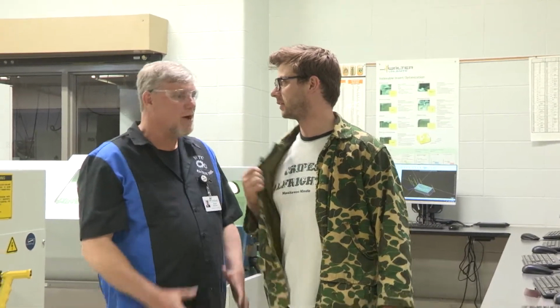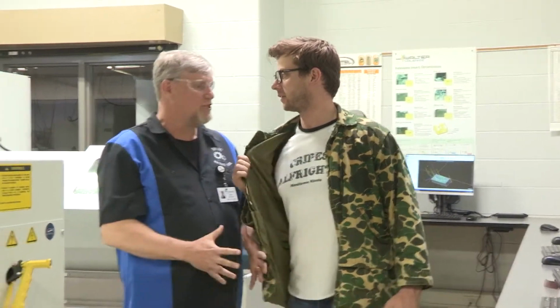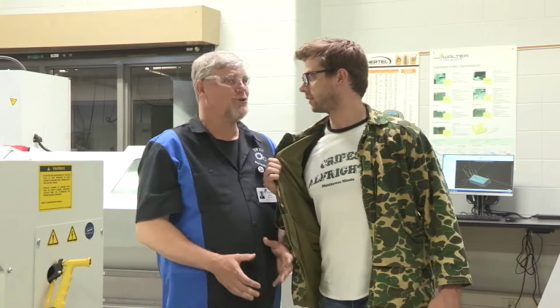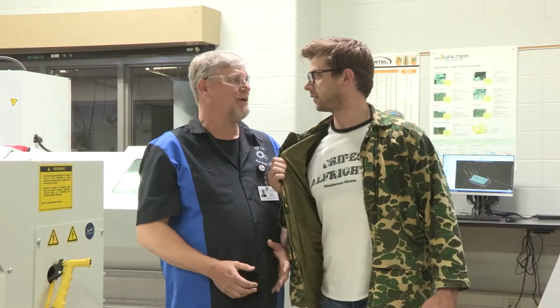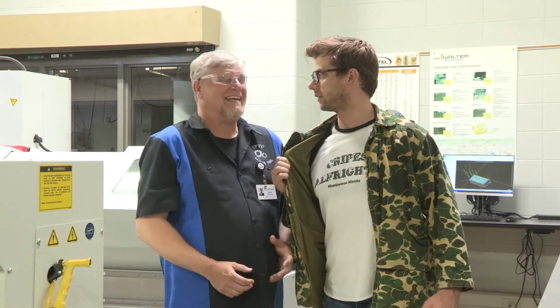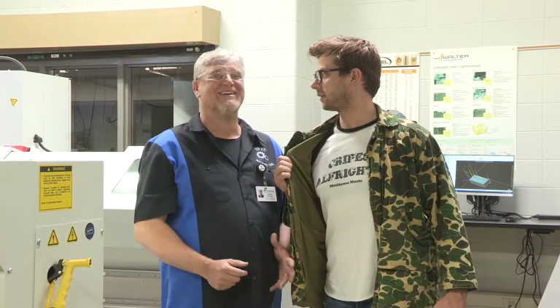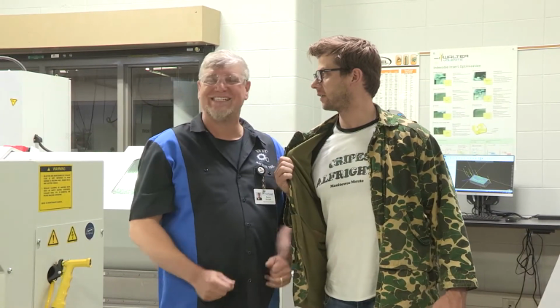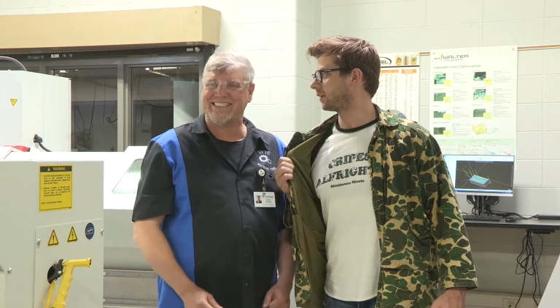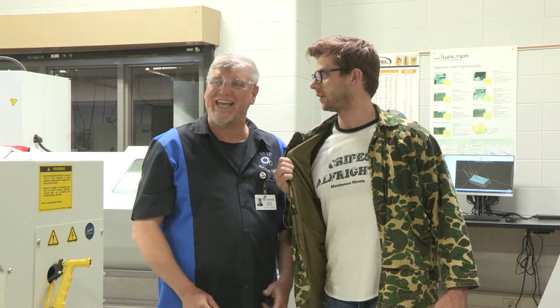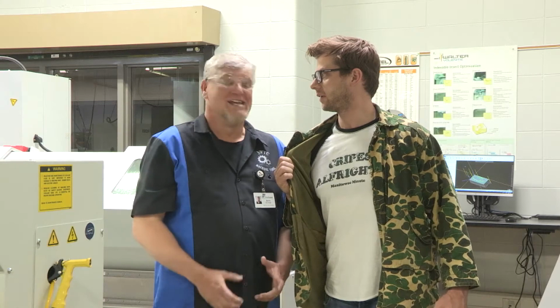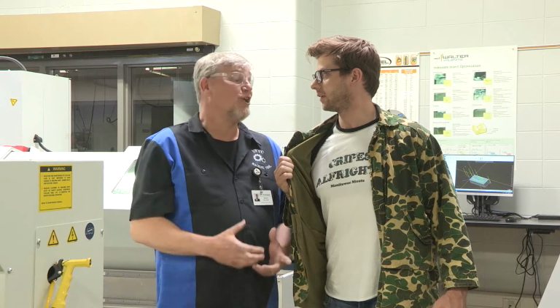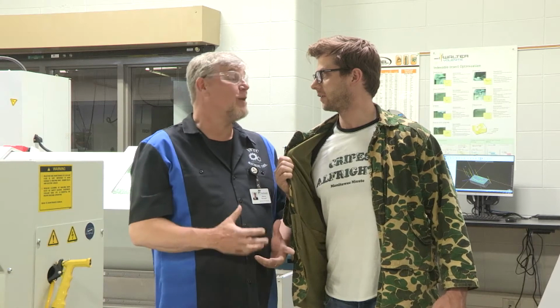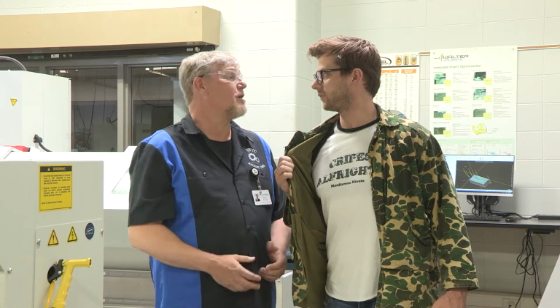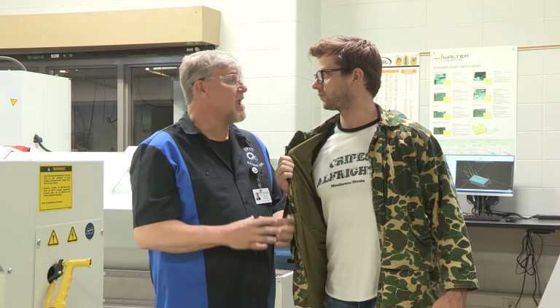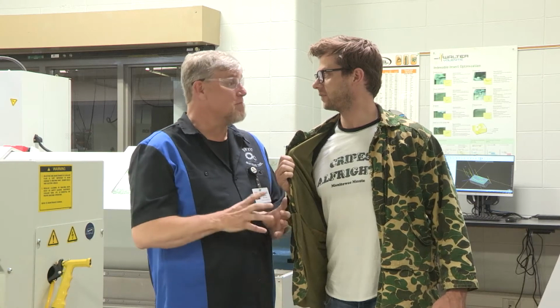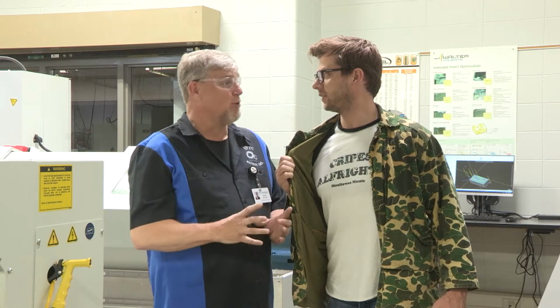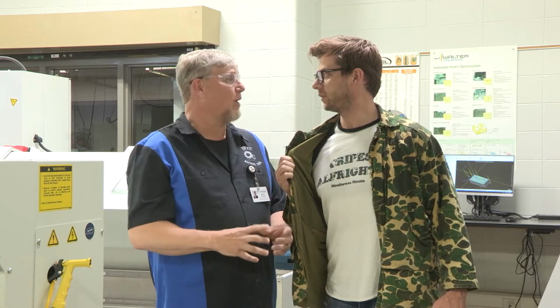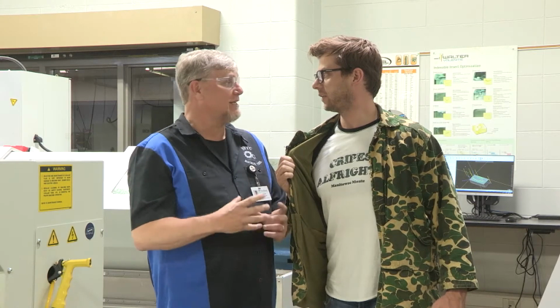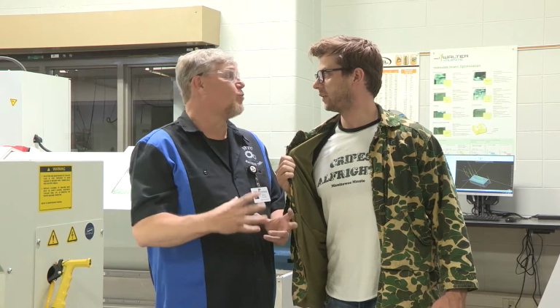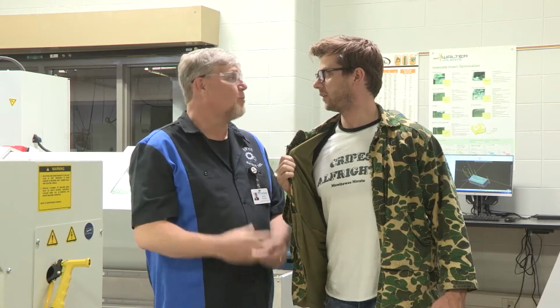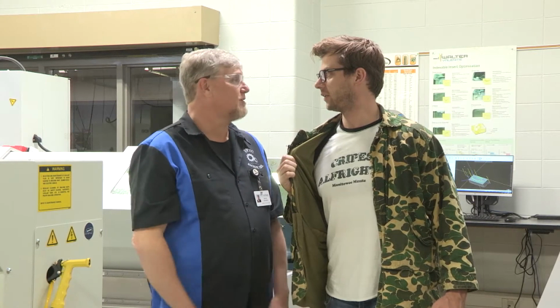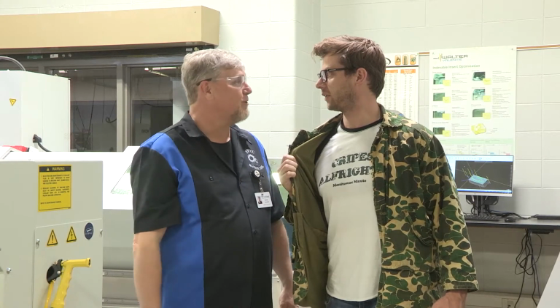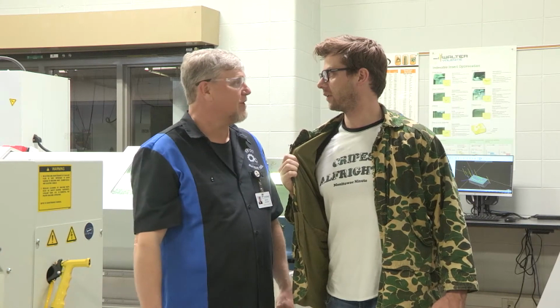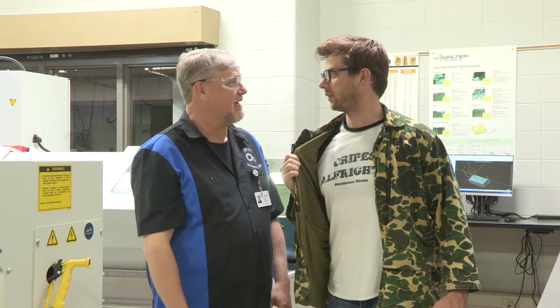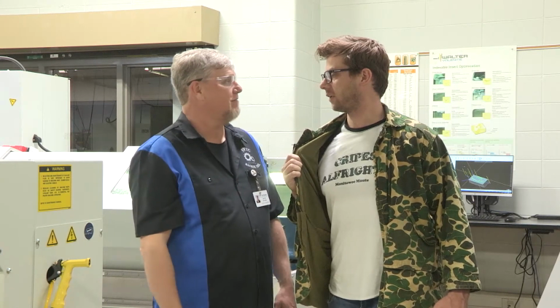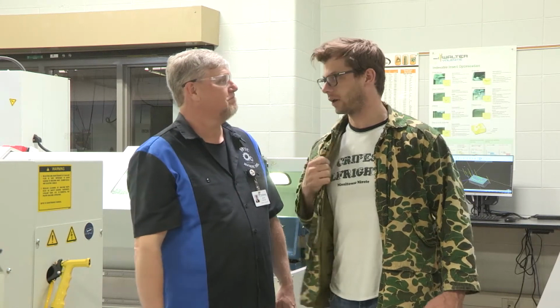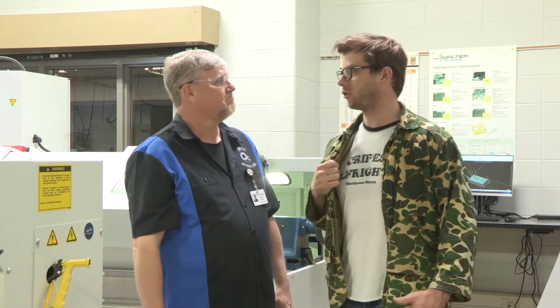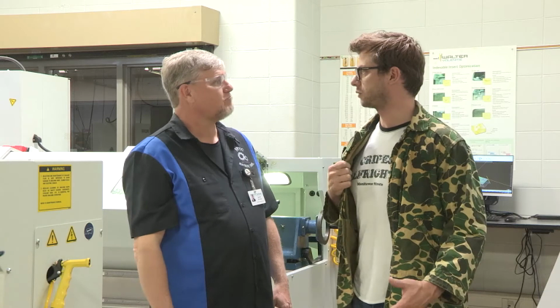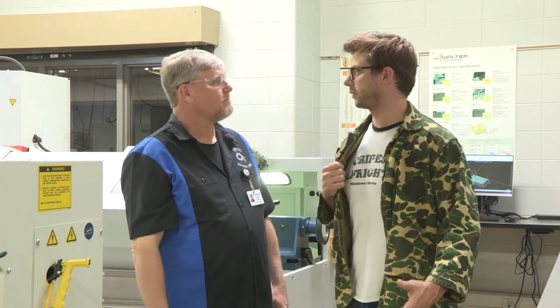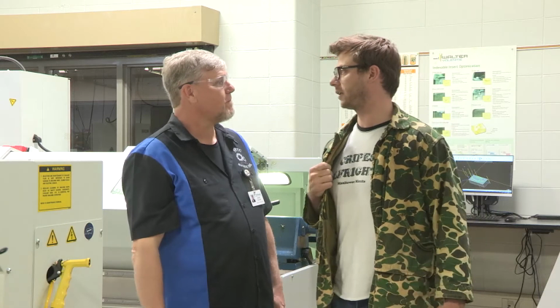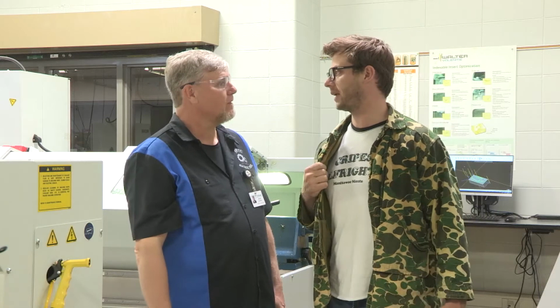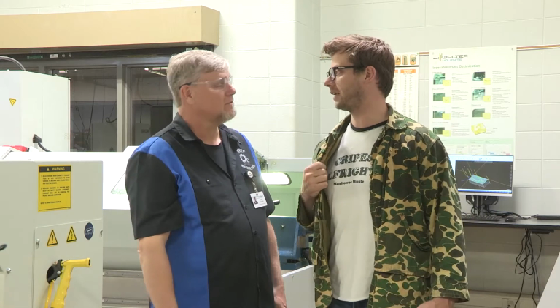Well, machine tool here at NWTC is all about making metal parts into real parts that we use every day. So what are we going to make today?